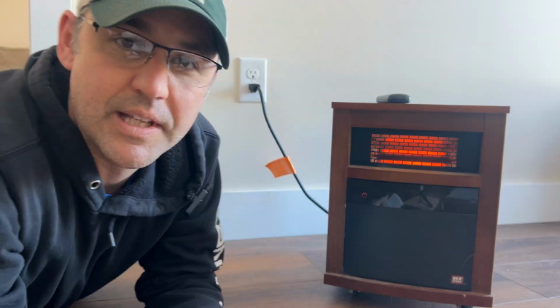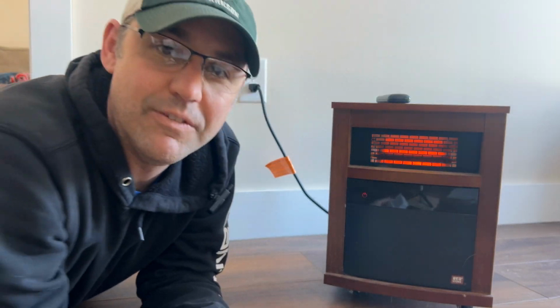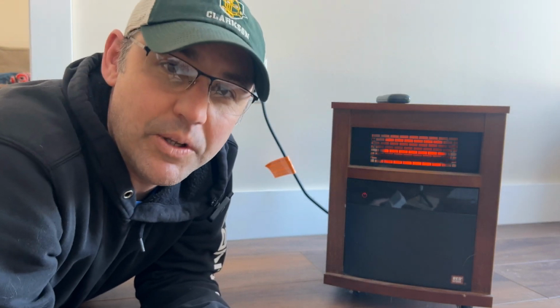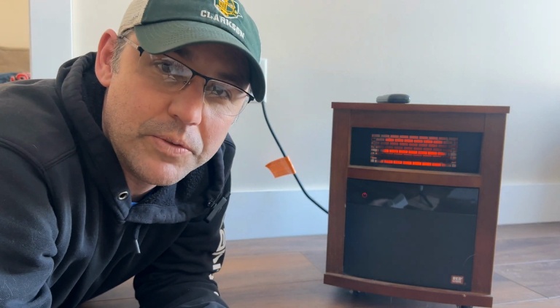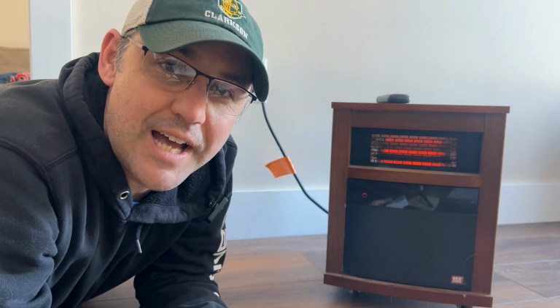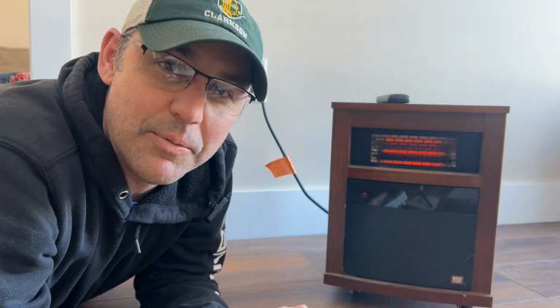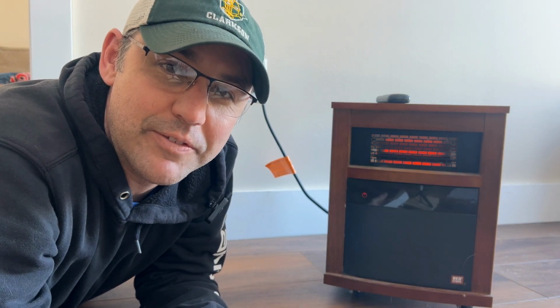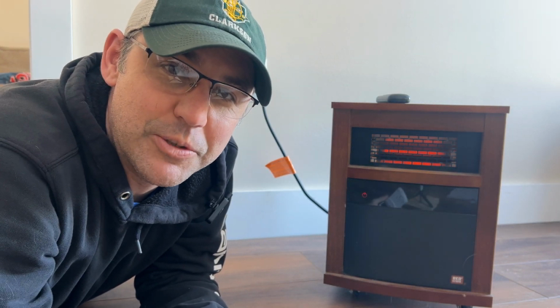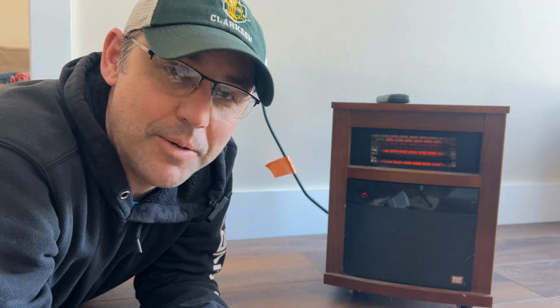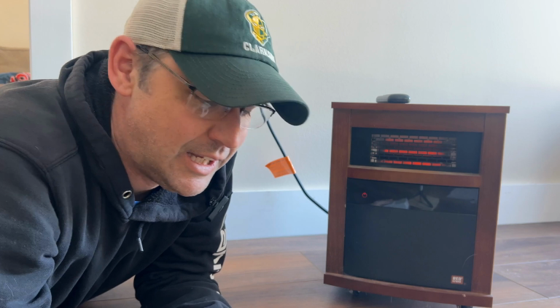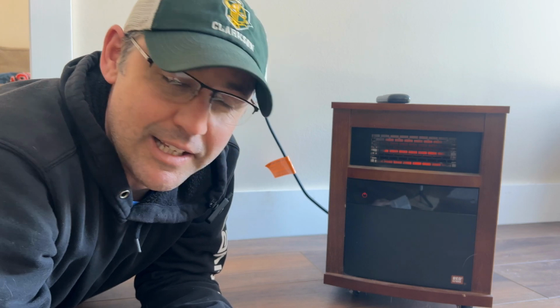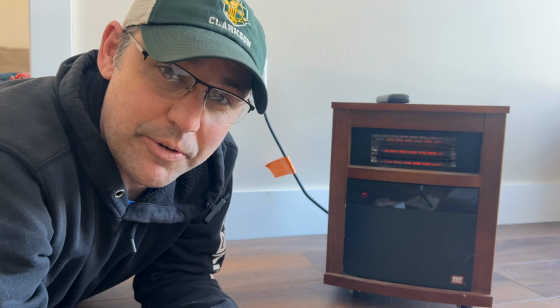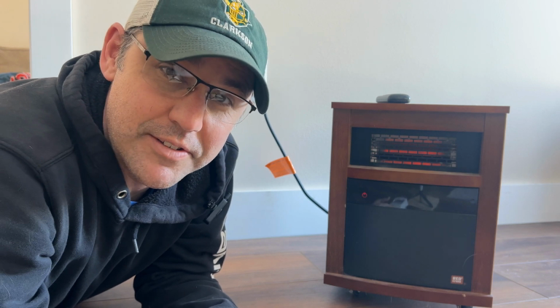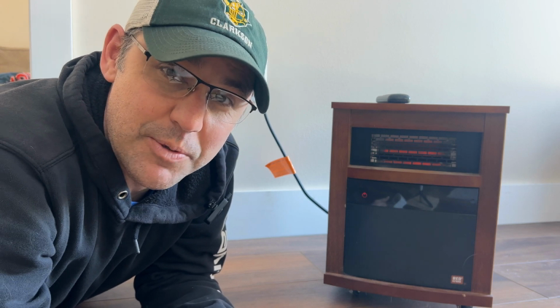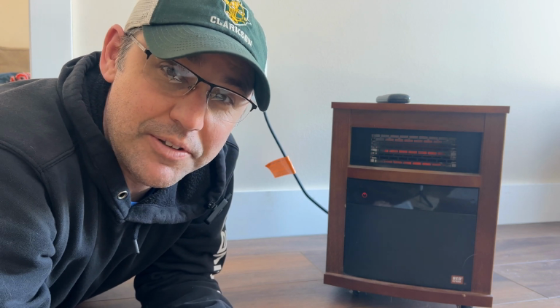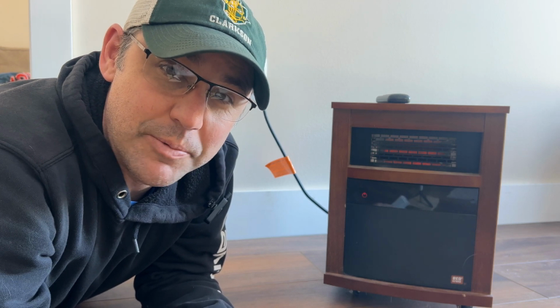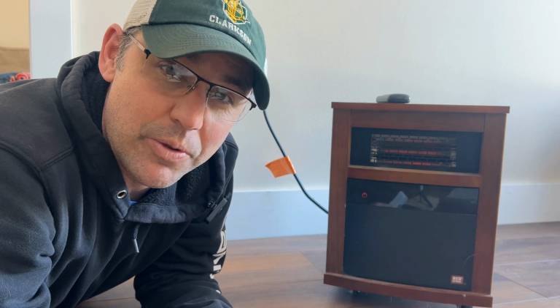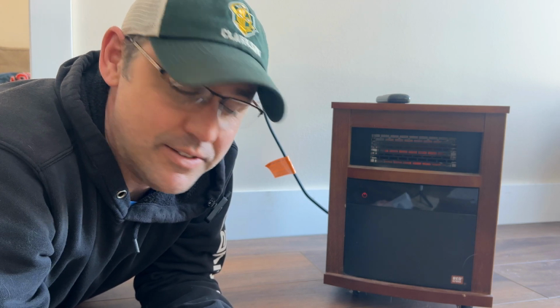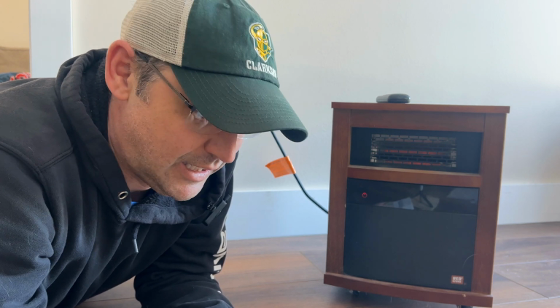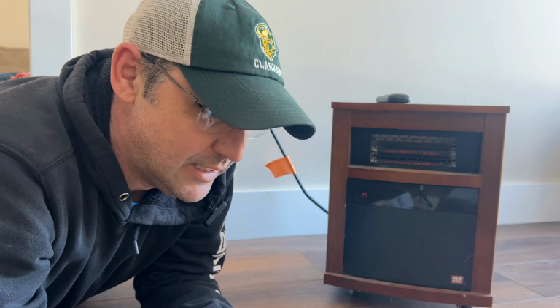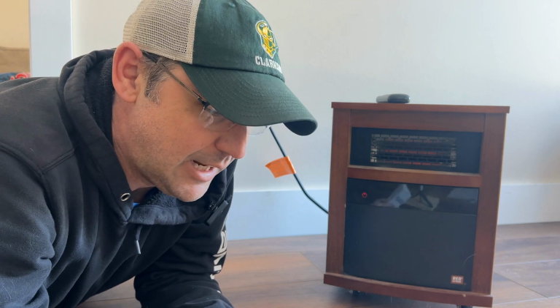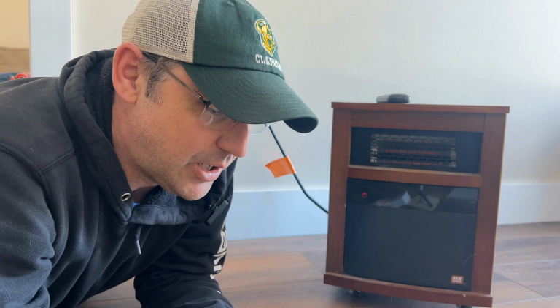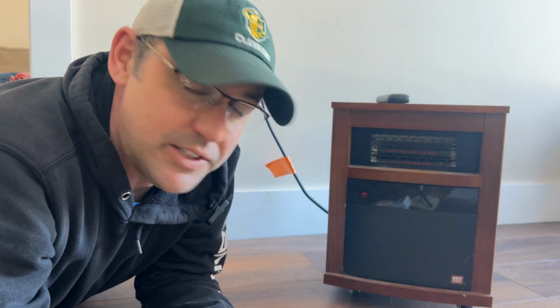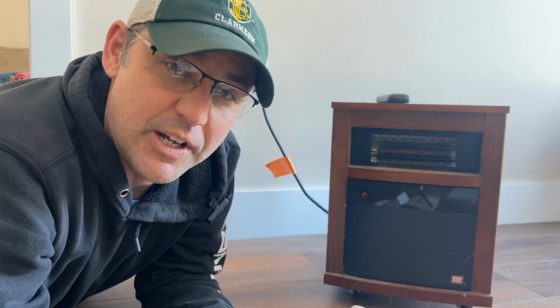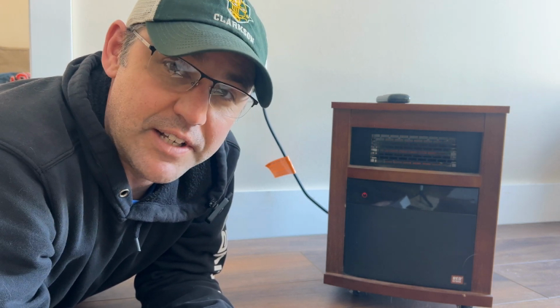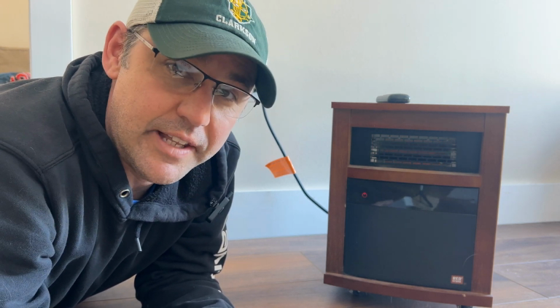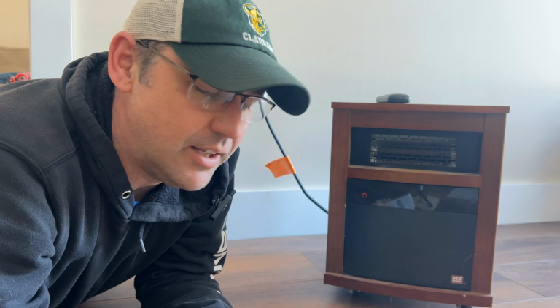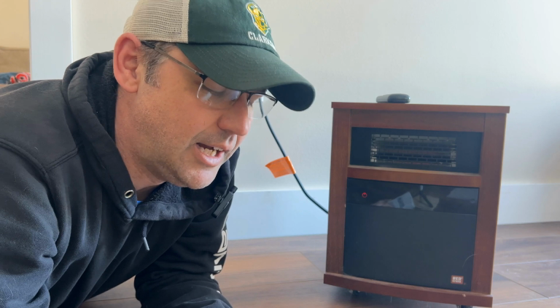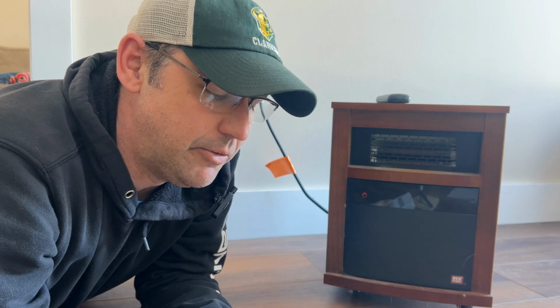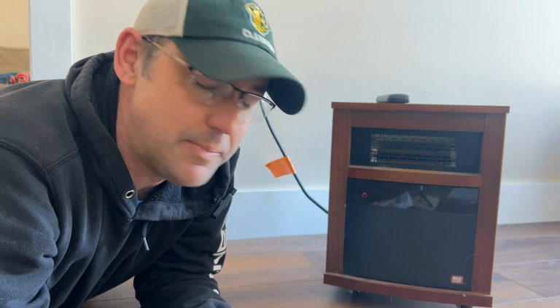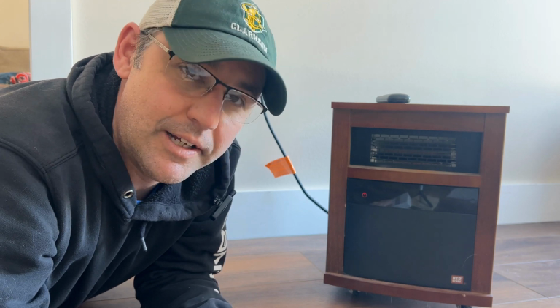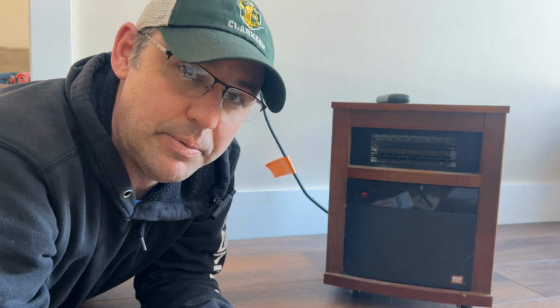Hey everybody, this is Scott and welcome back to Fullbridge Farms. This is where I fix things, we build things, and we grow things. Today I'm going to call this a fixing thing — I'm going to fix my electric bill.